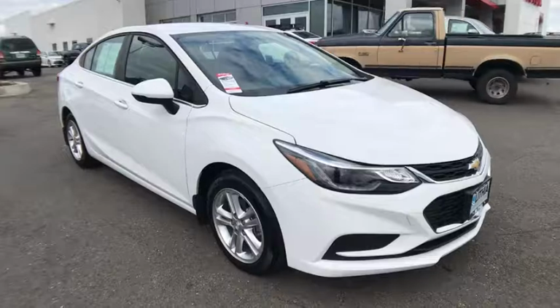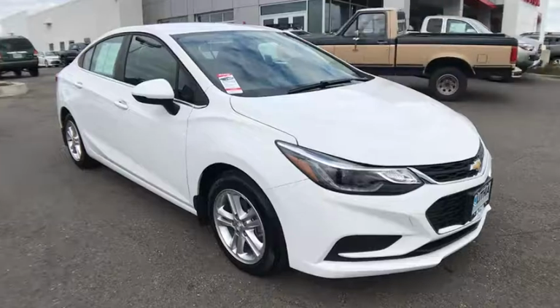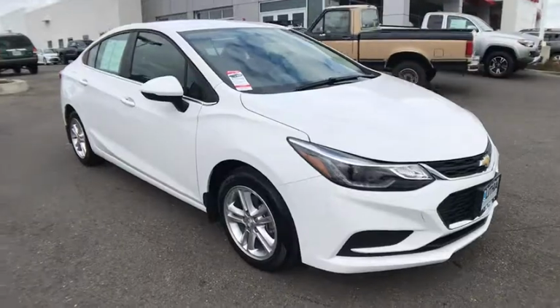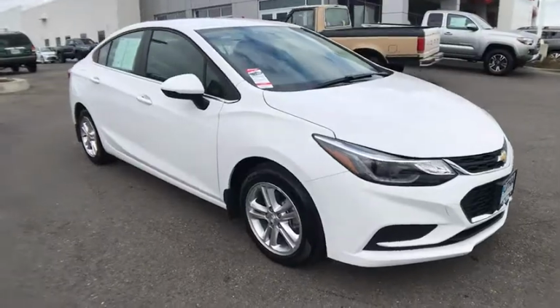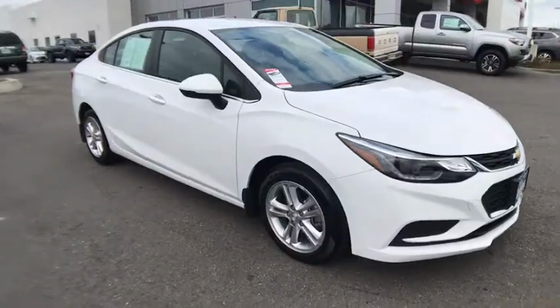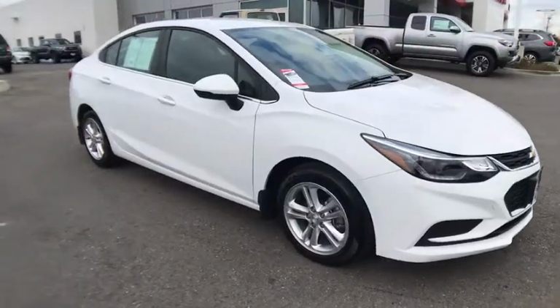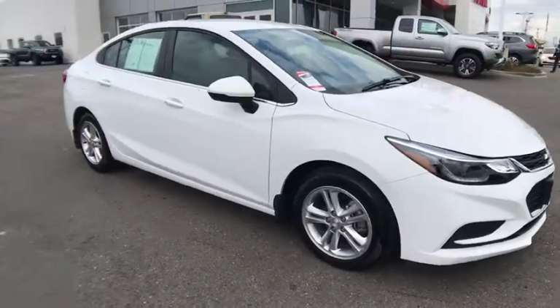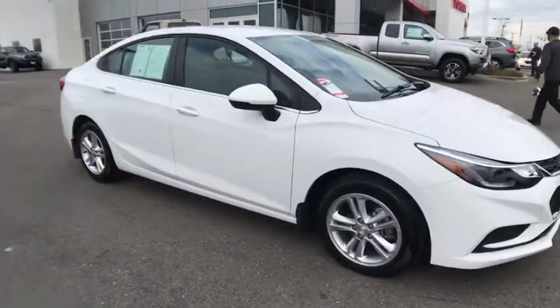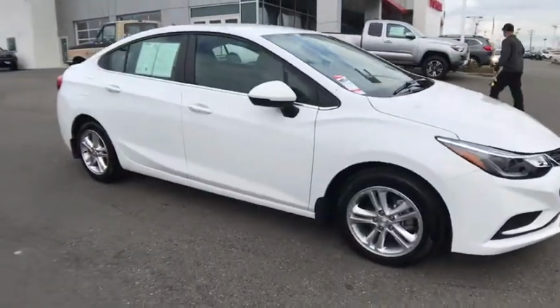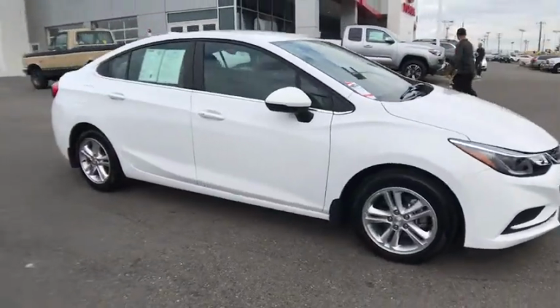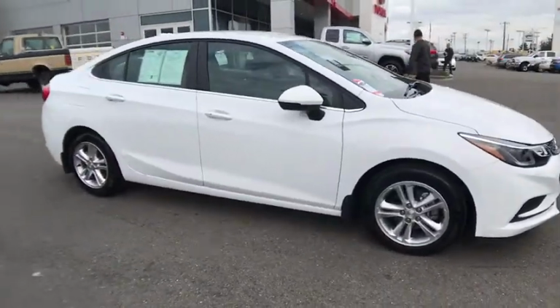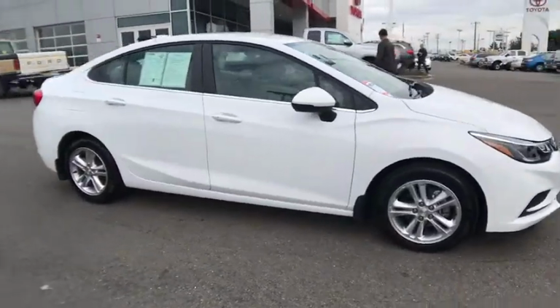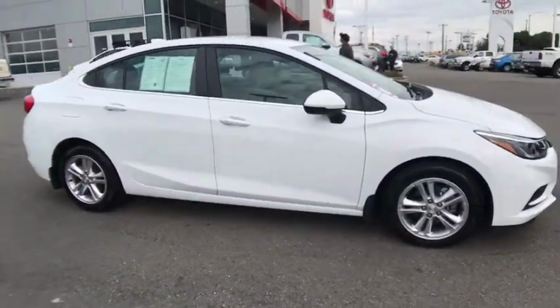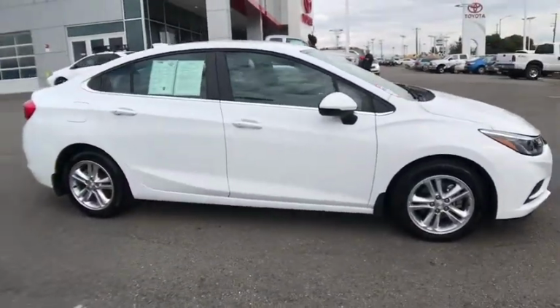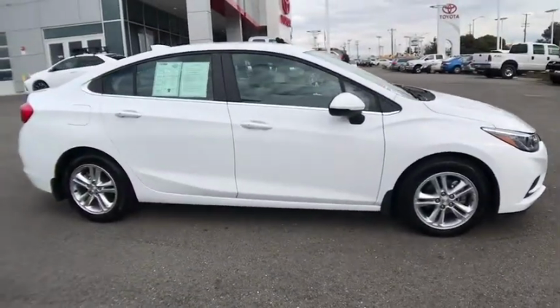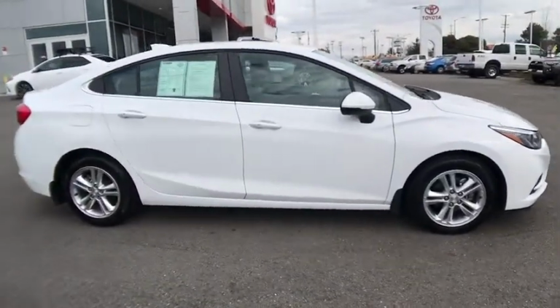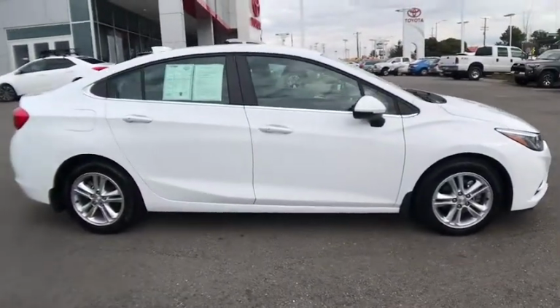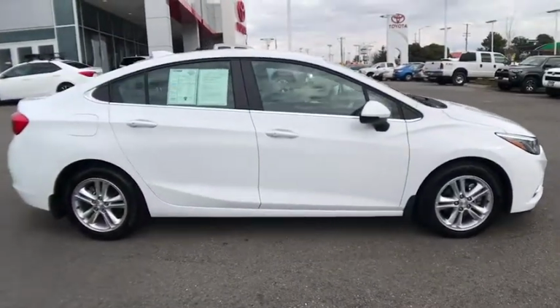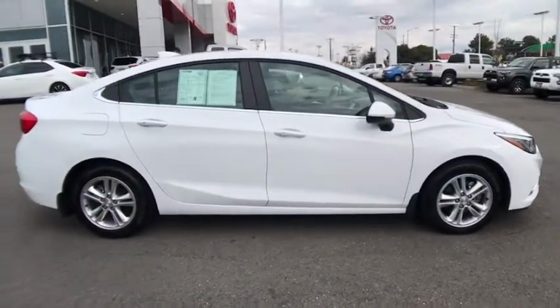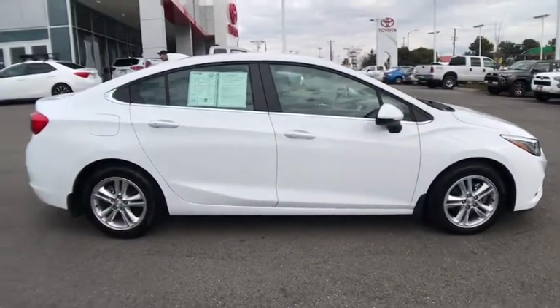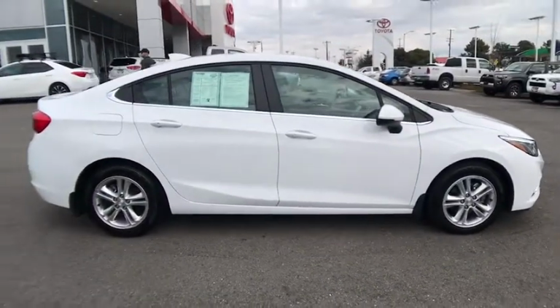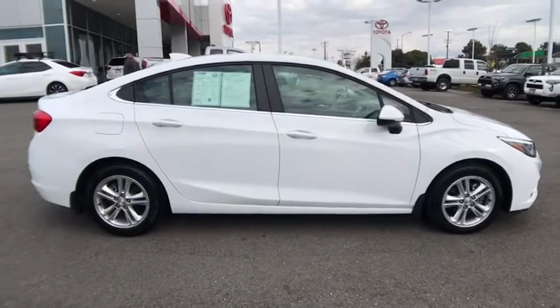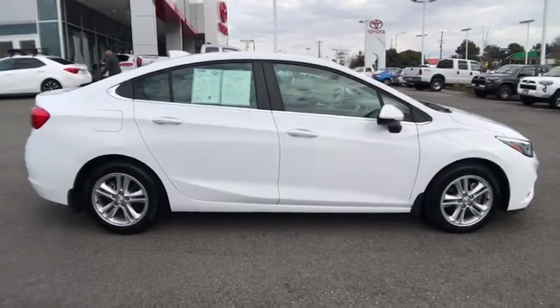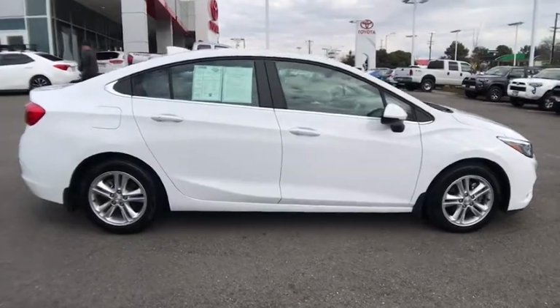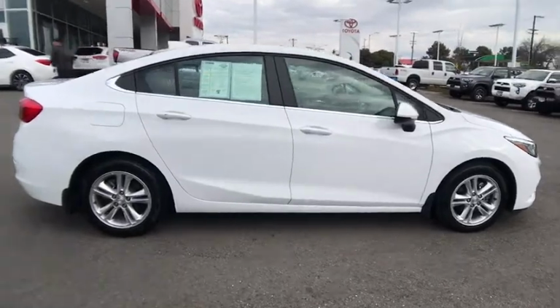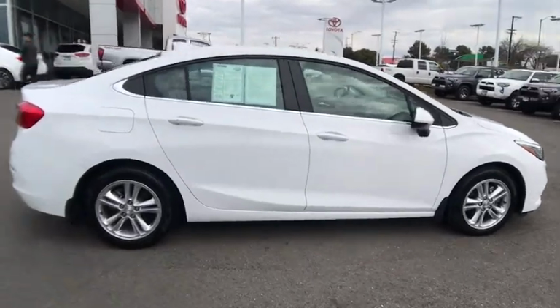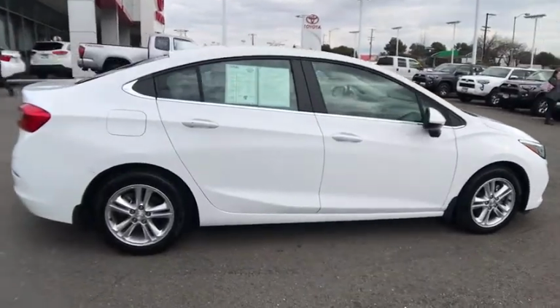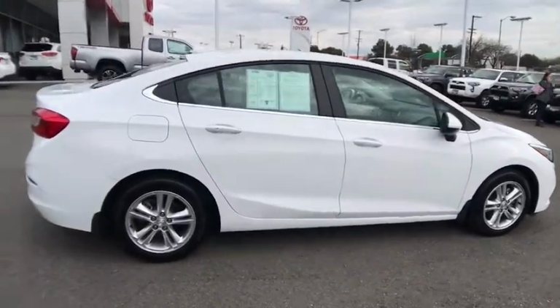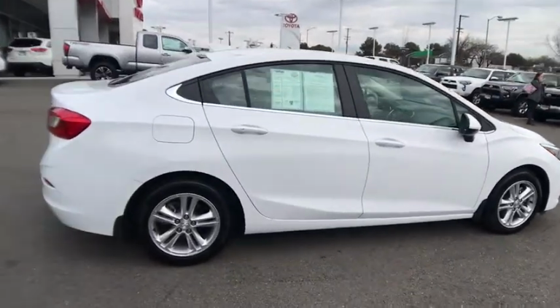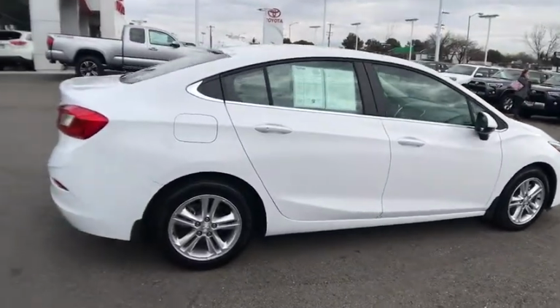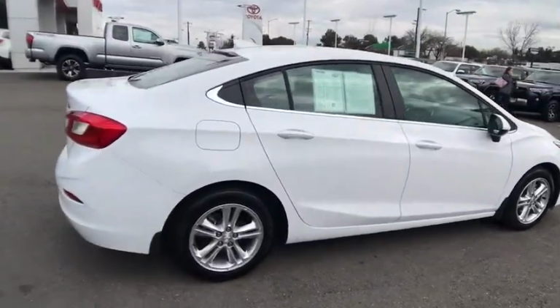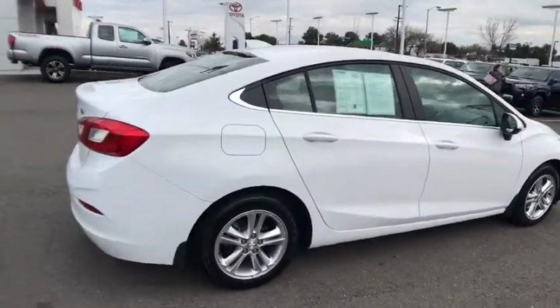The 2017 Chevrolet Cruze. The Cruze Blueprint calls for more than you'd expect. This vehicle has less than 30,000 miles.